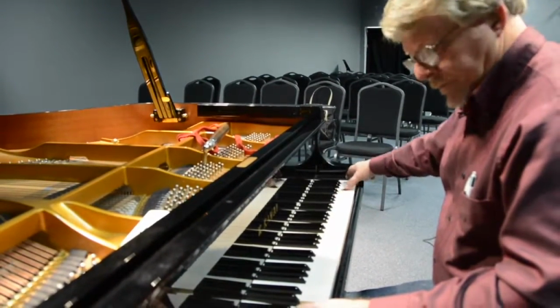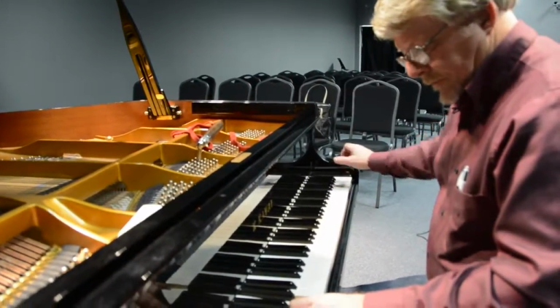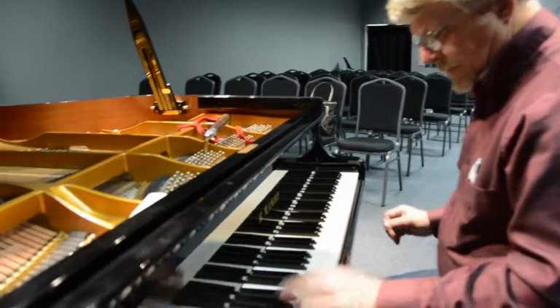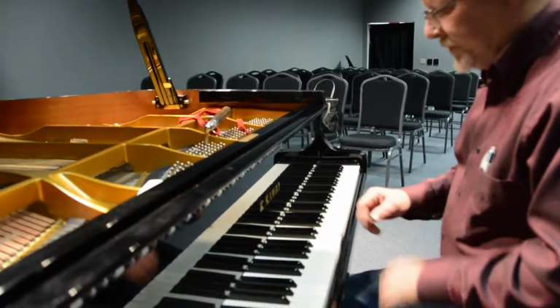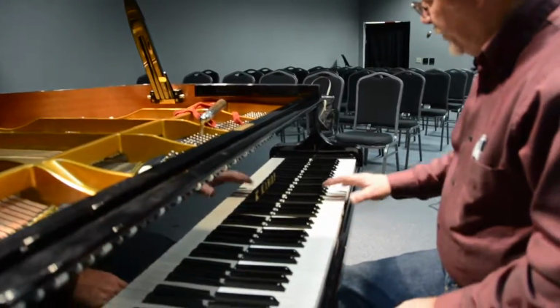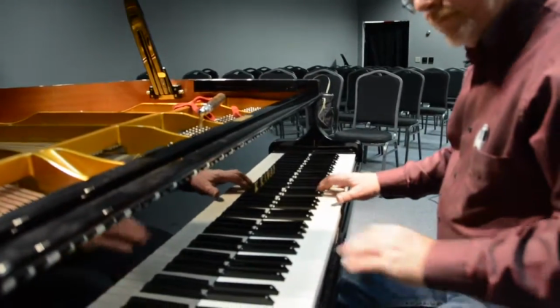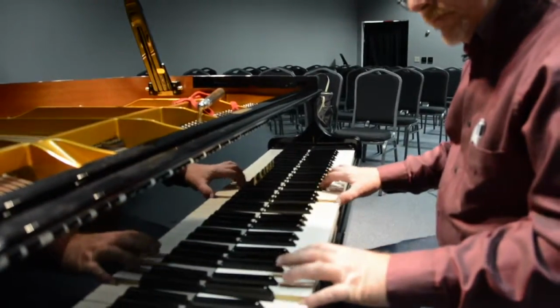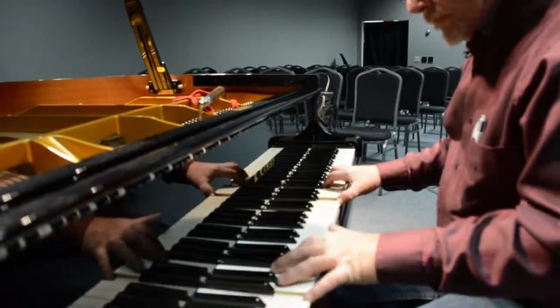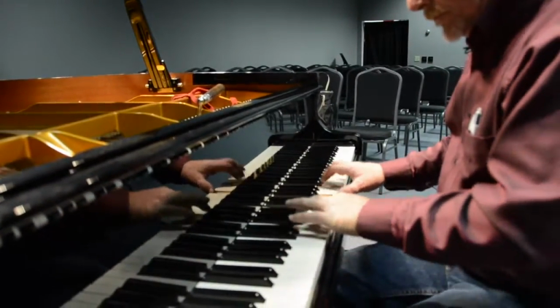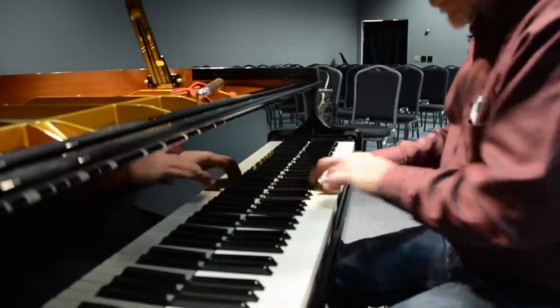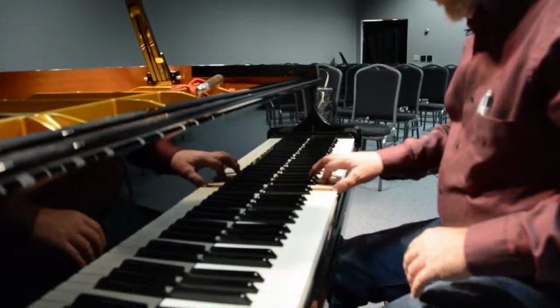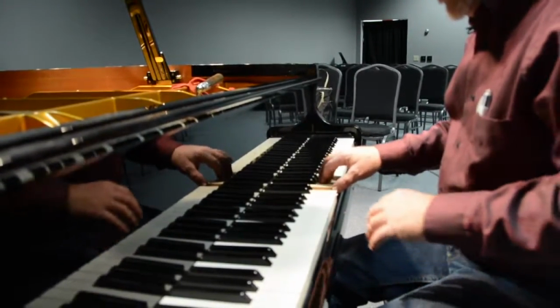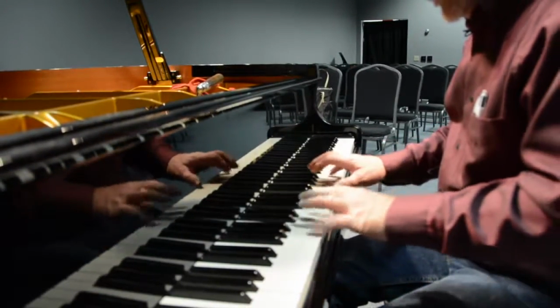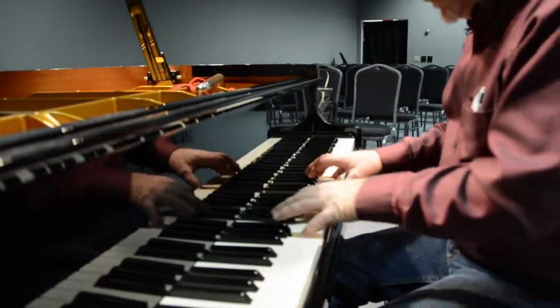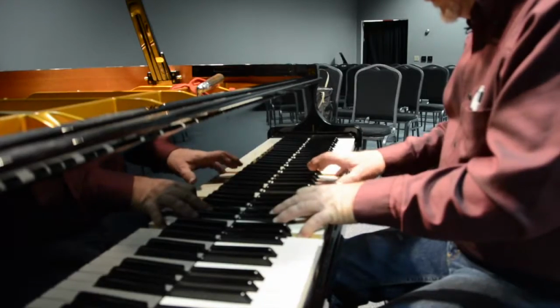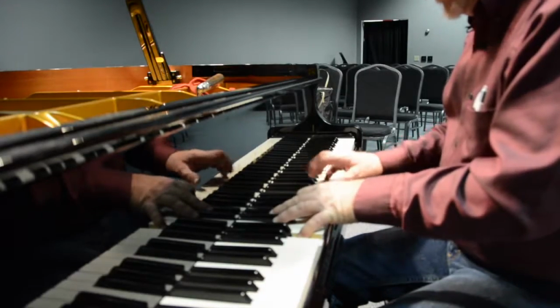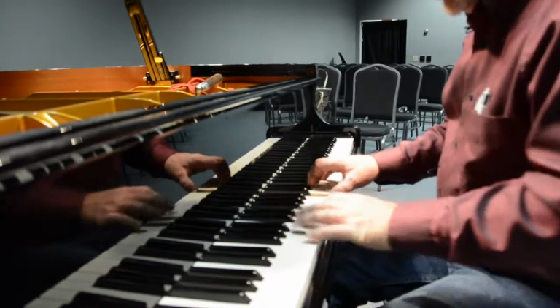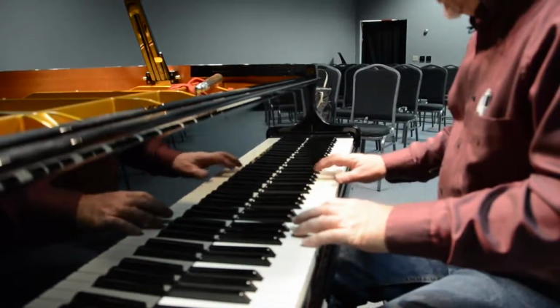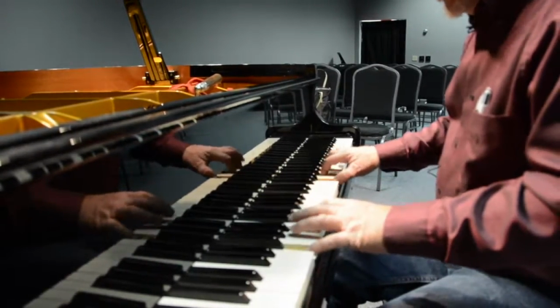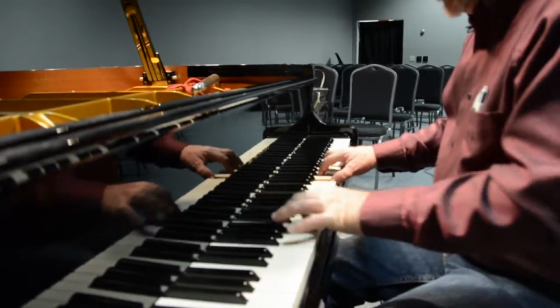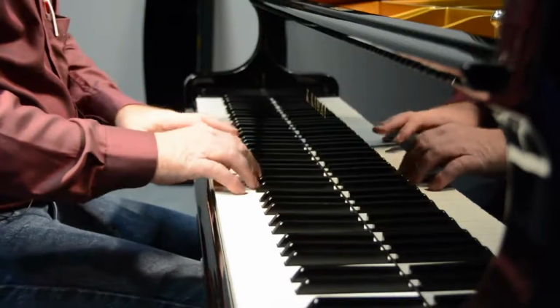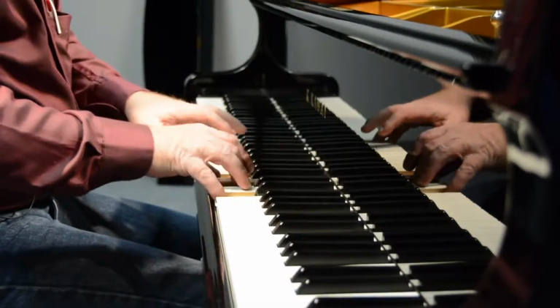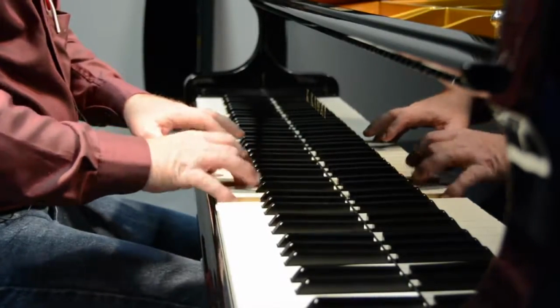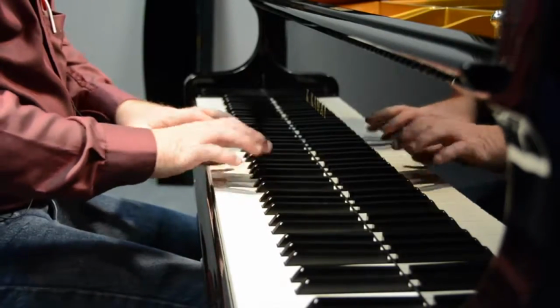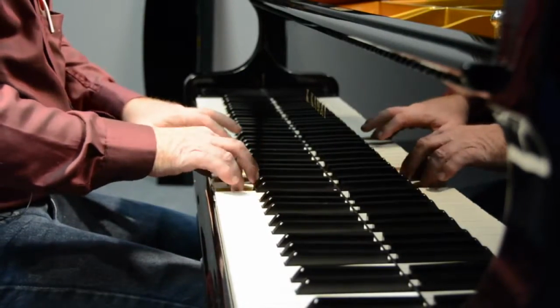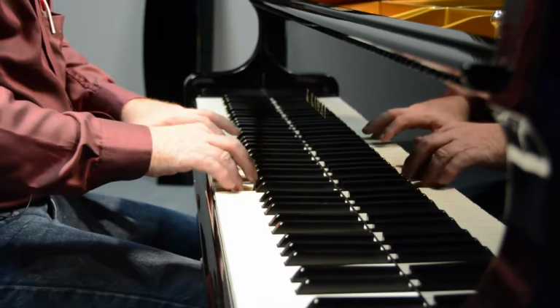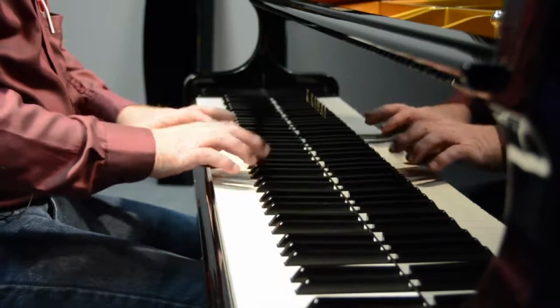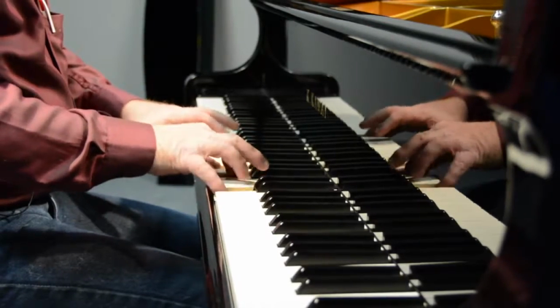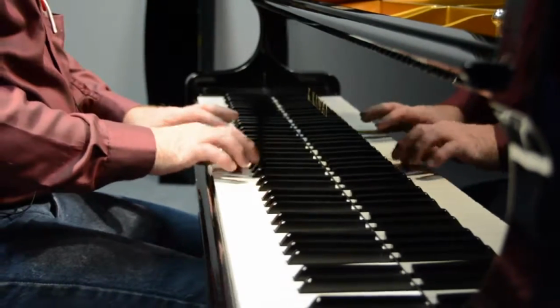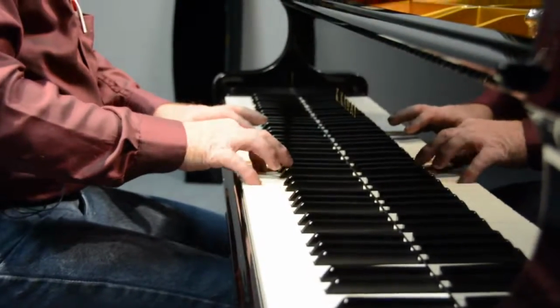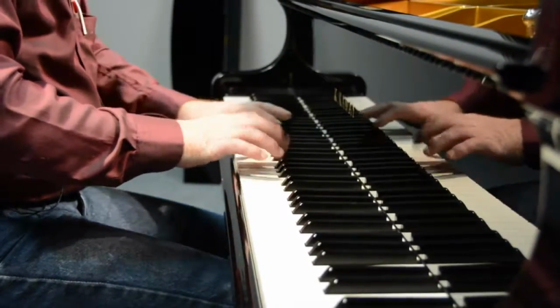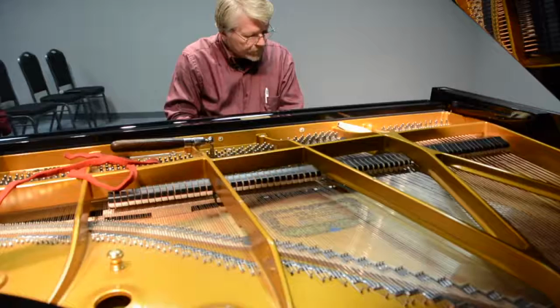The finishing touch on his job is to put the freshly tuned piano through its paces. The piano is now ready for local piano students to display their talents, thanks to piano tuners like Ross. Courtney Kirby, OU Nightly.